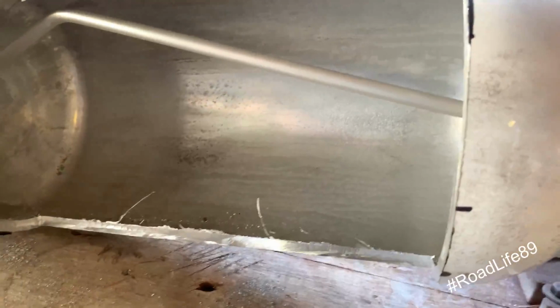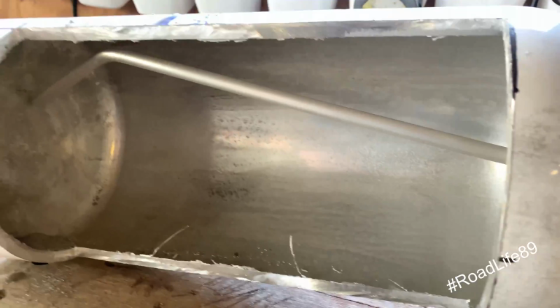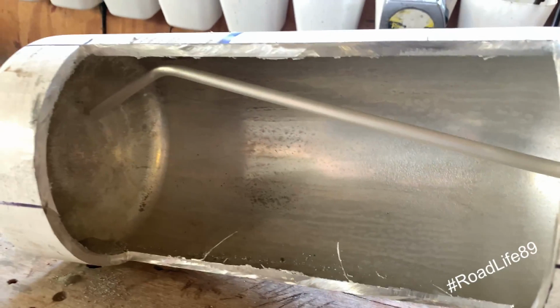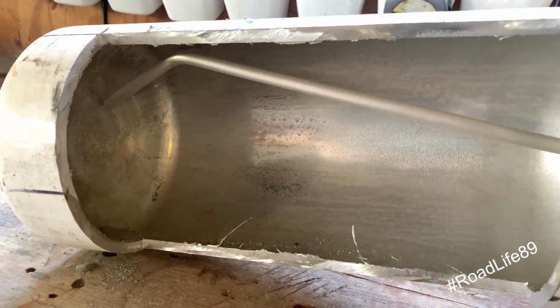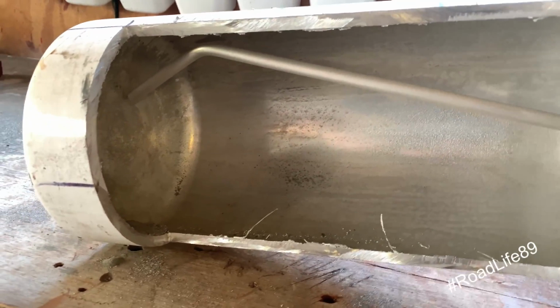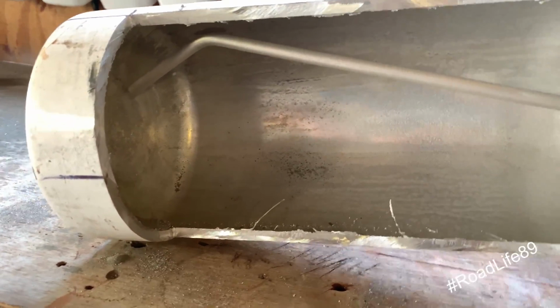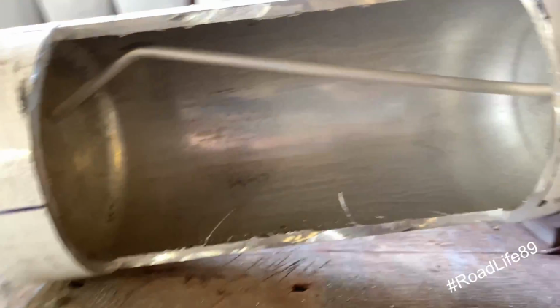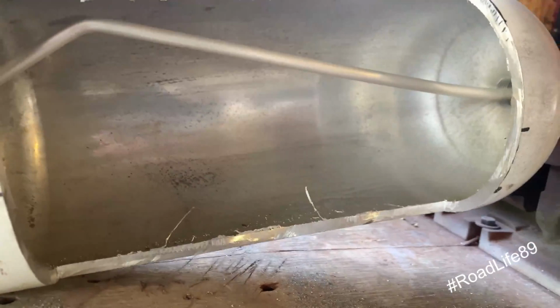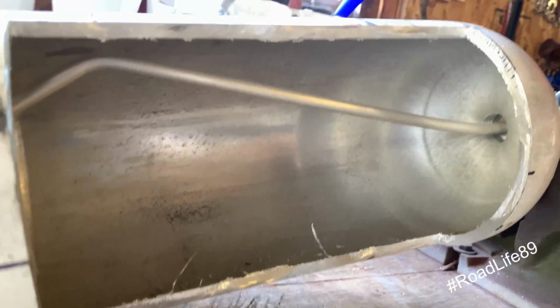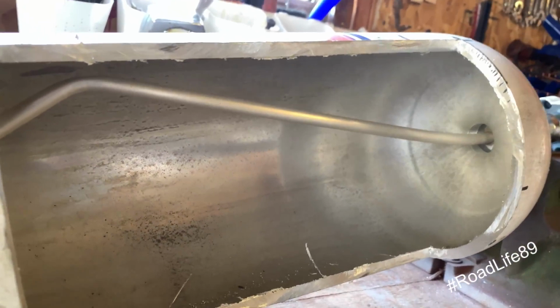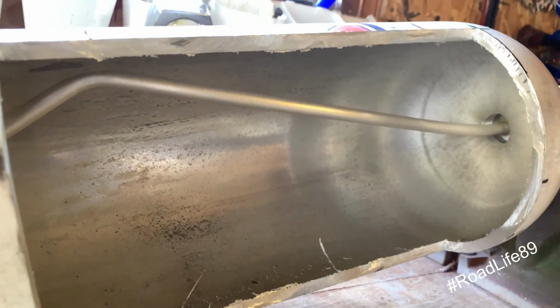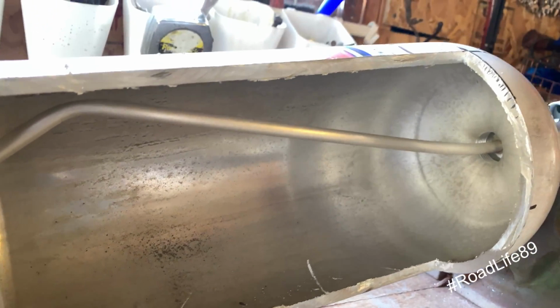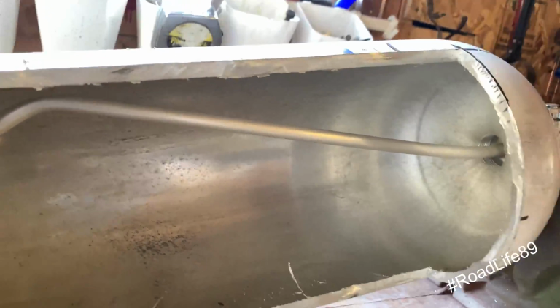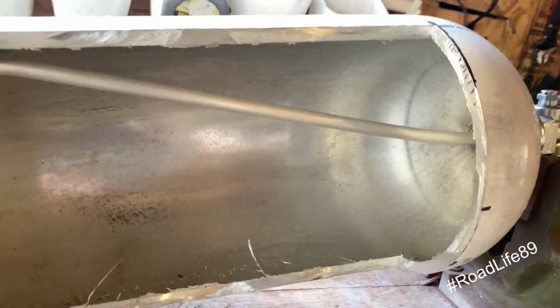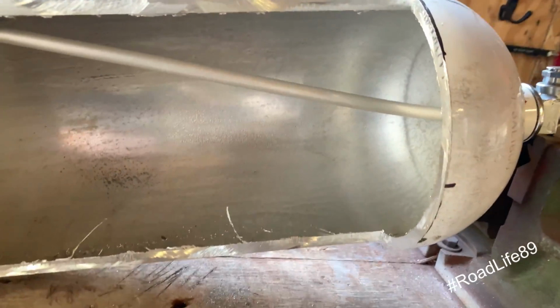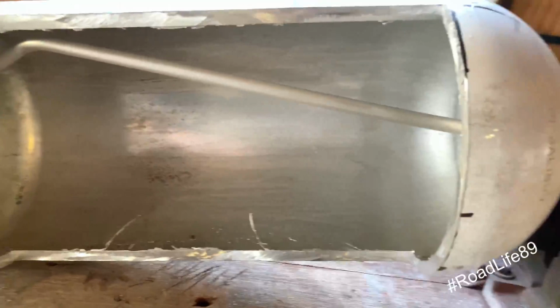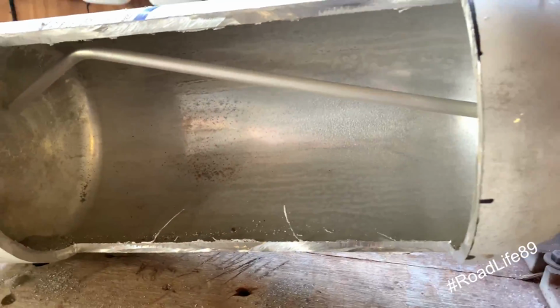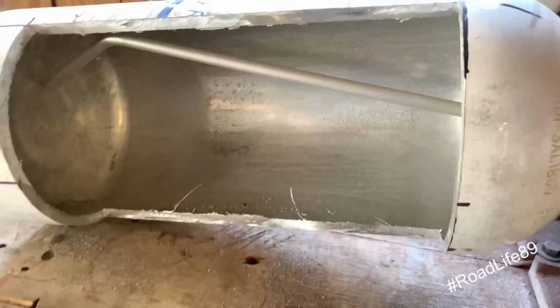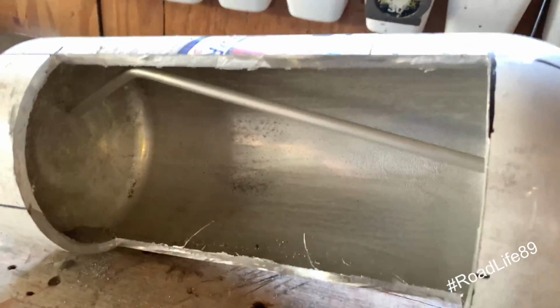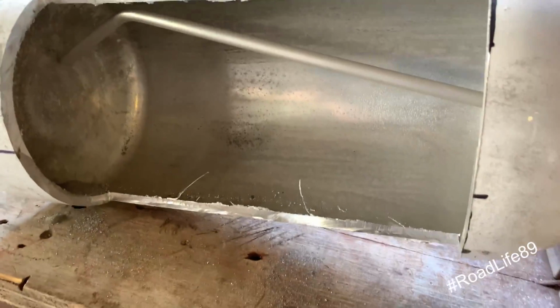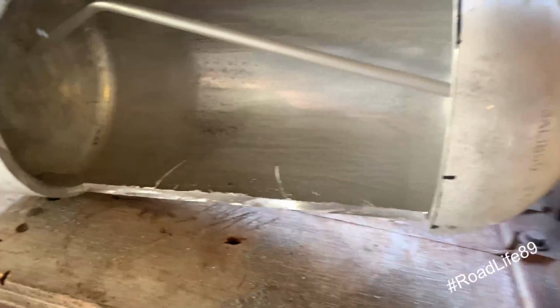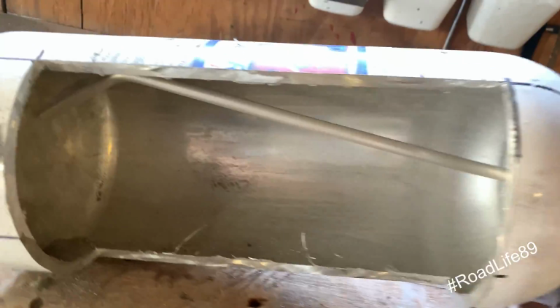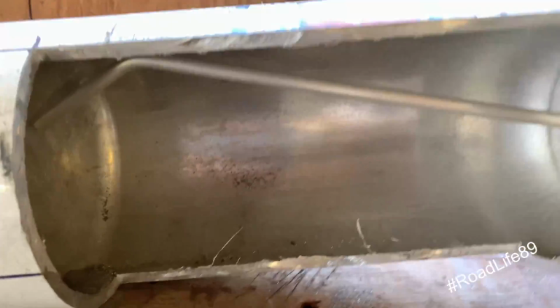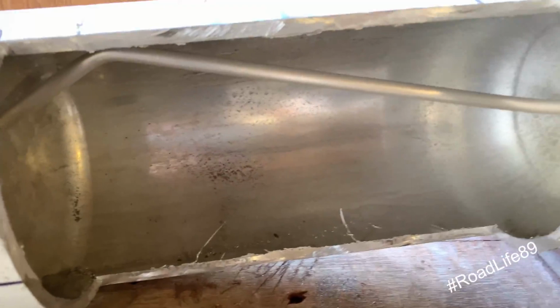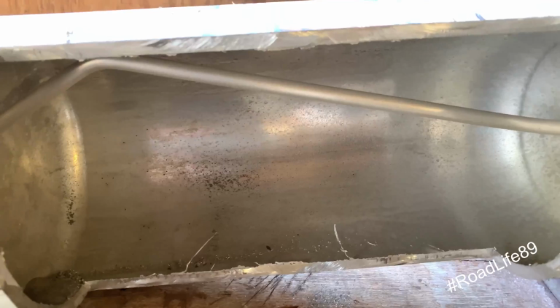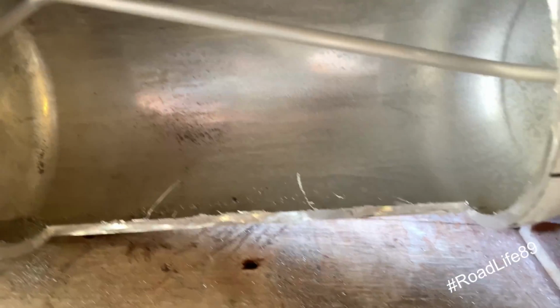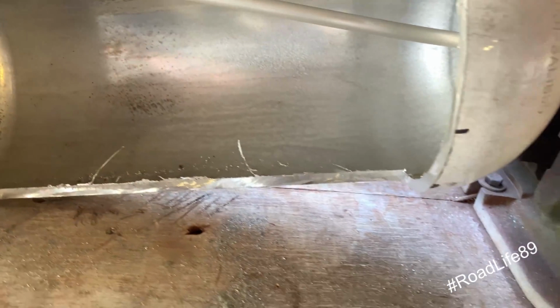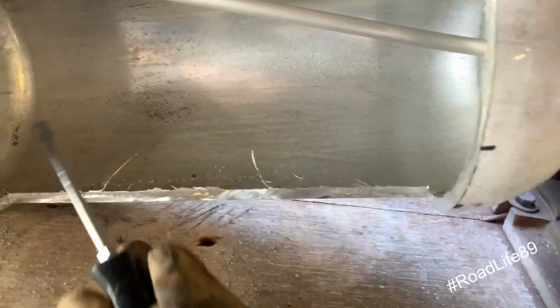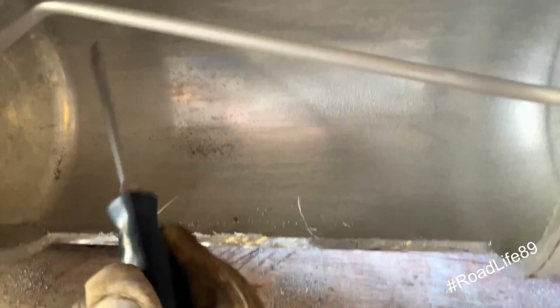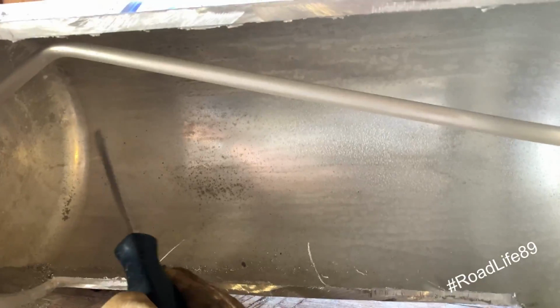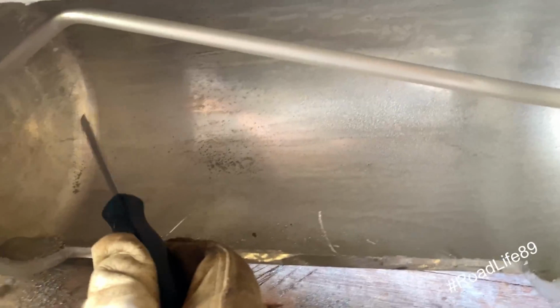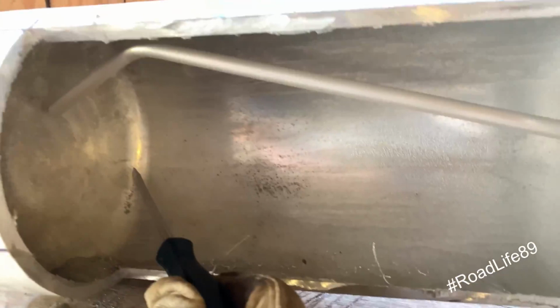Whoa! That is cool. I'm guessing it's a liquid.